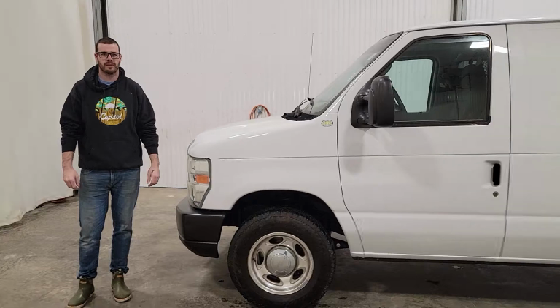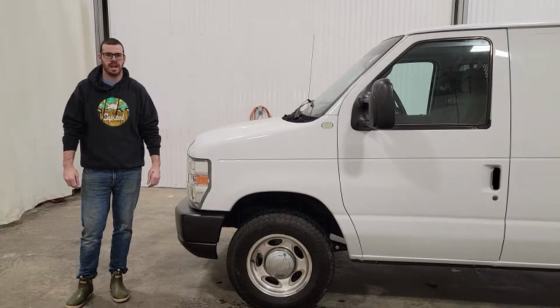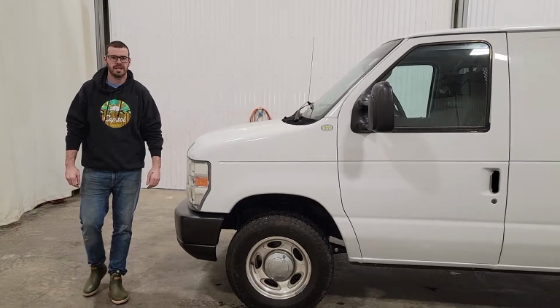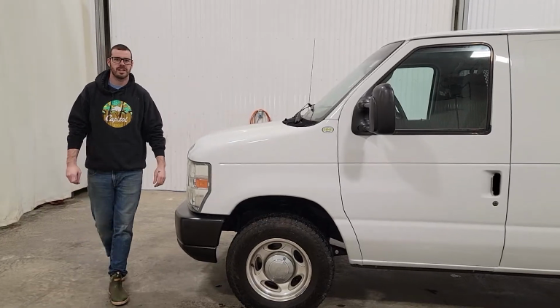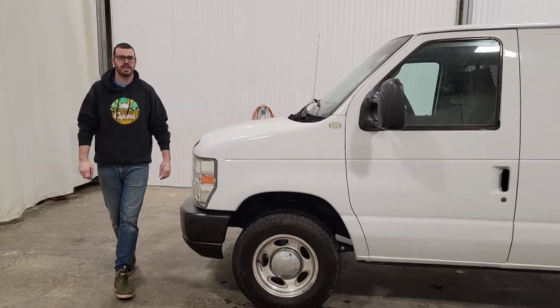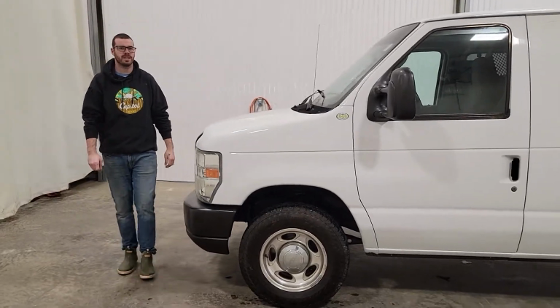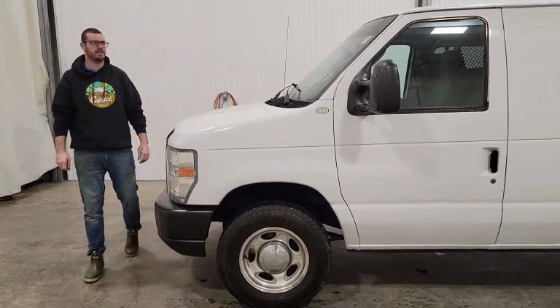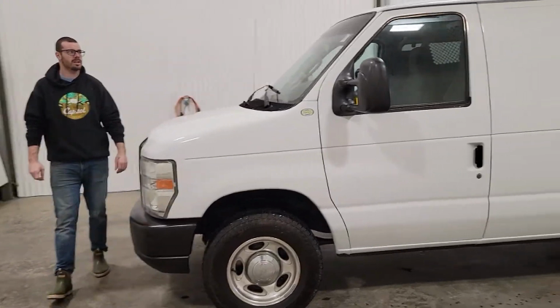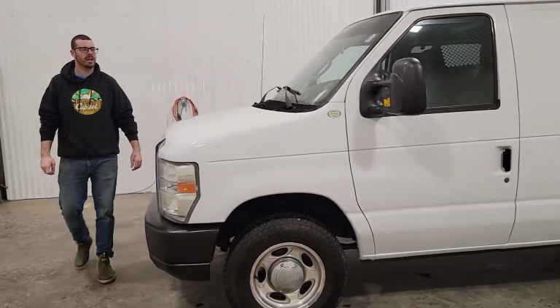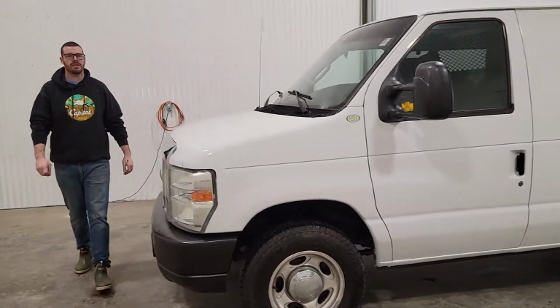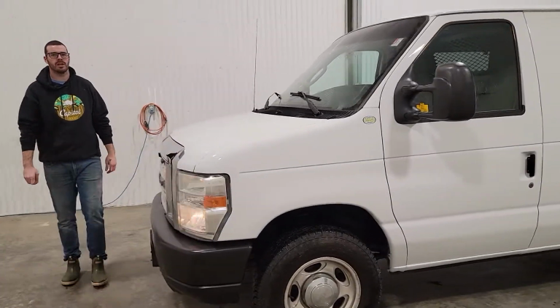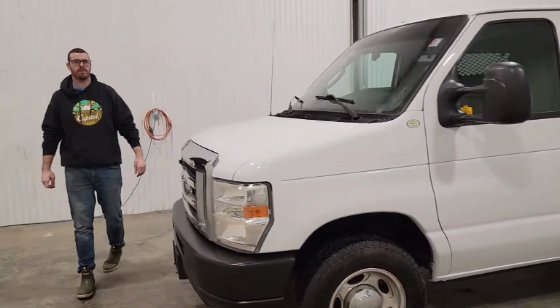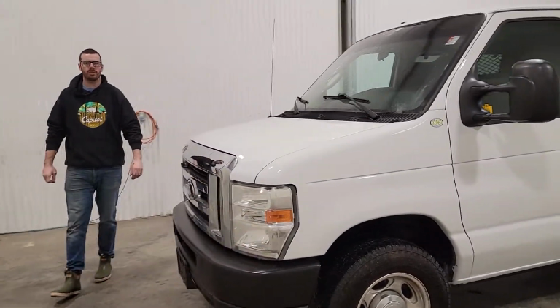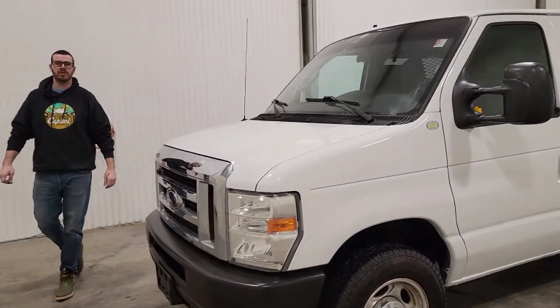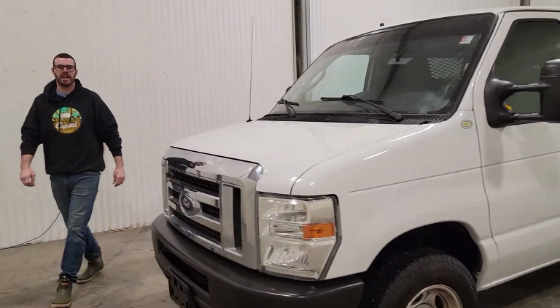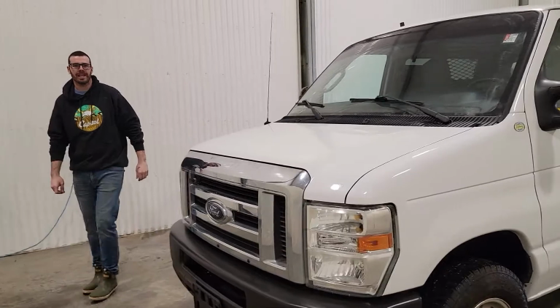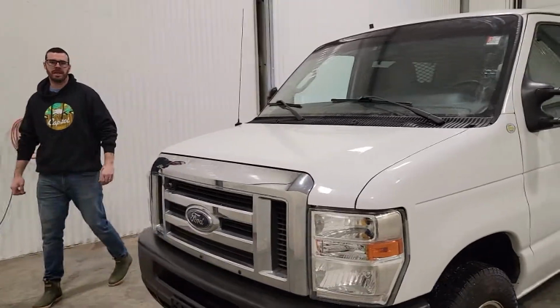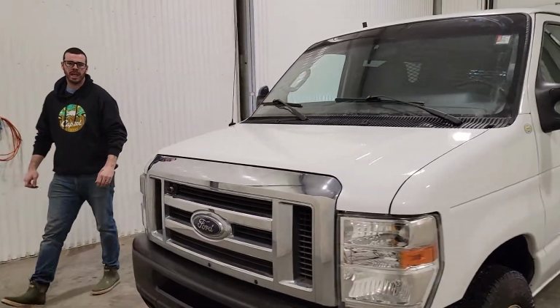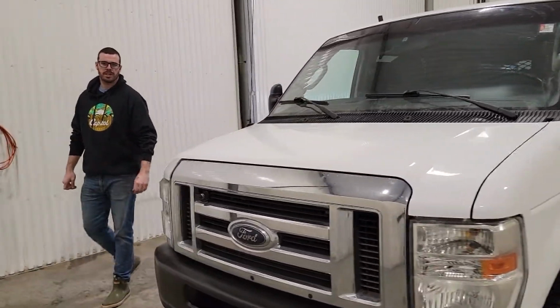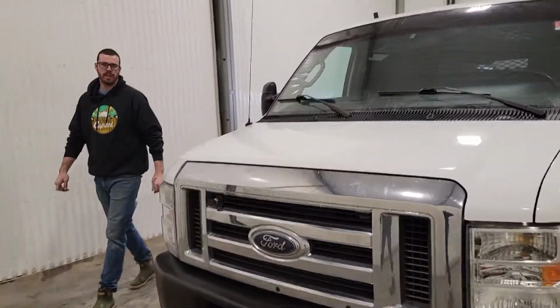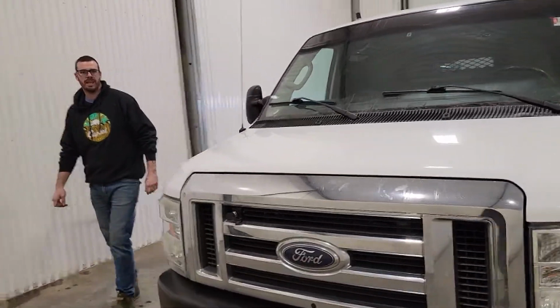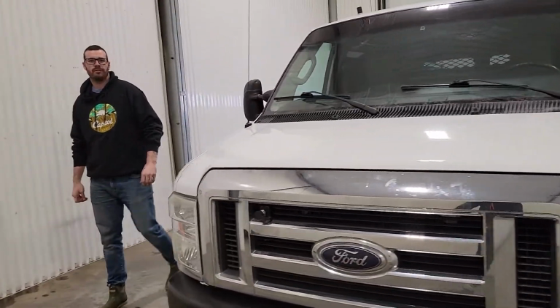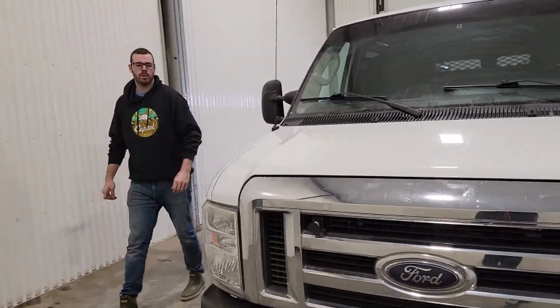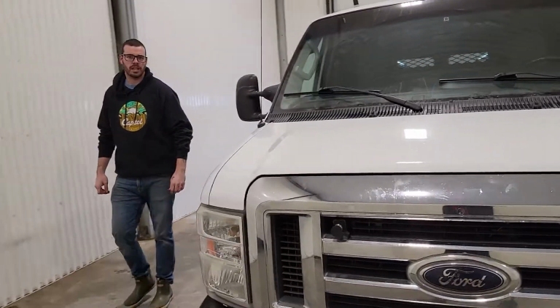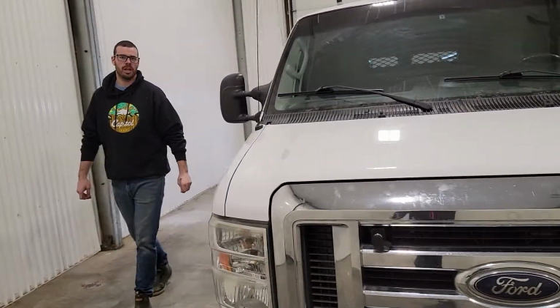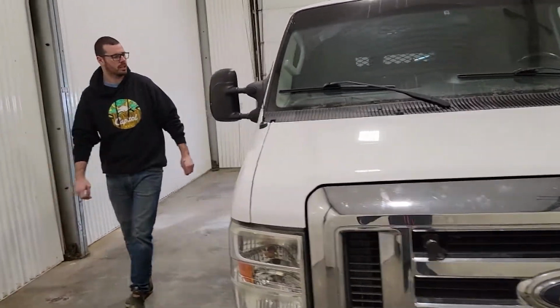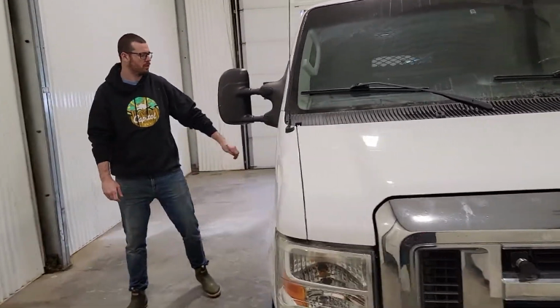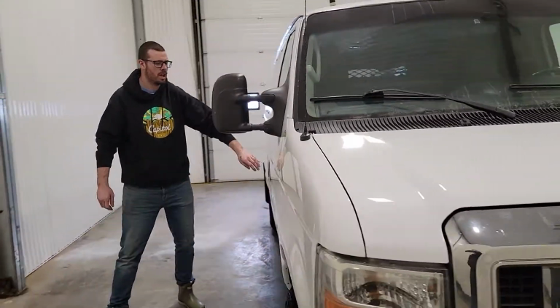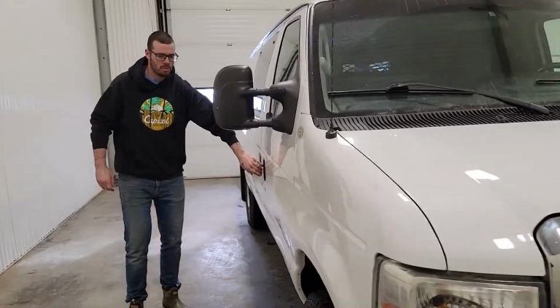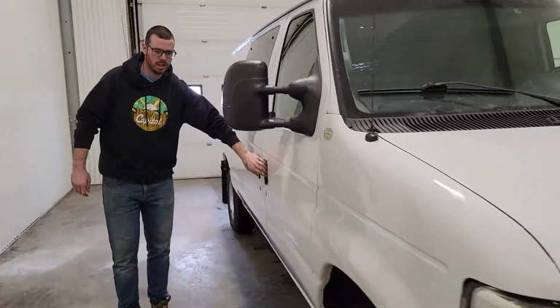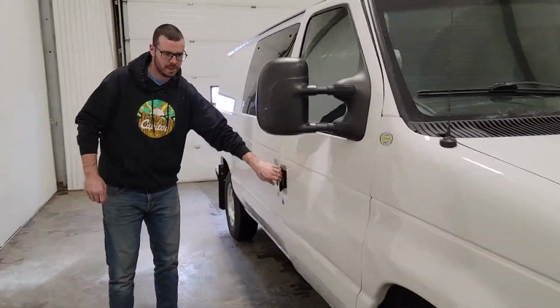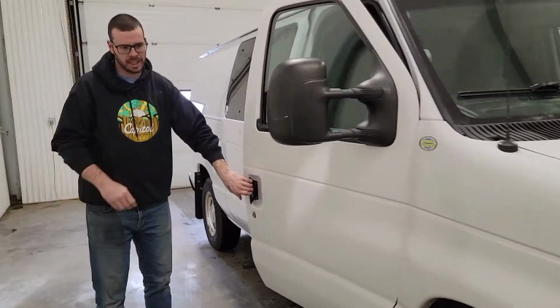Hi guys, it's Jayden from Saskatoon Truck Center. This is stock number 4288P — a 2010 Ford Econoline cargo van for $181K.